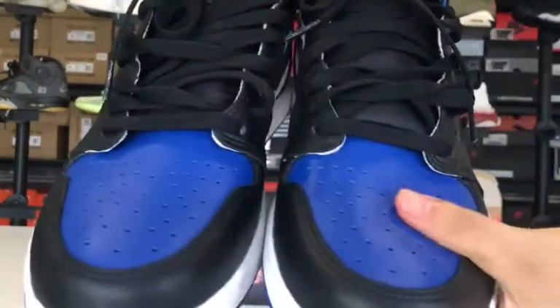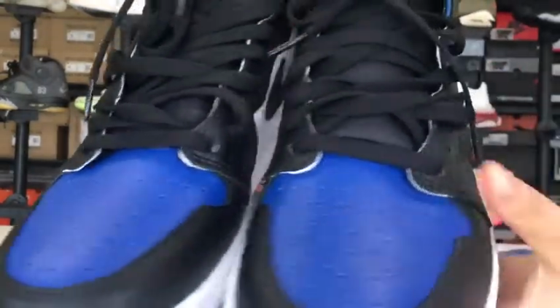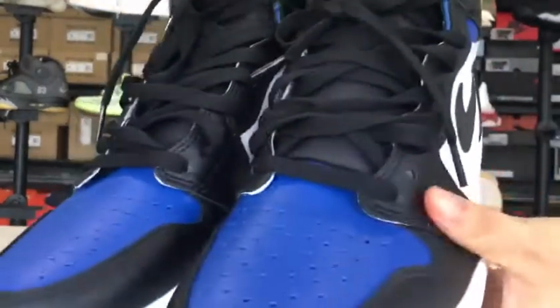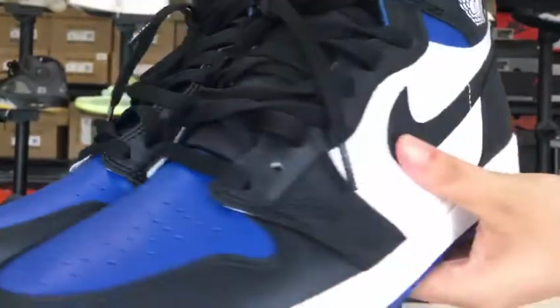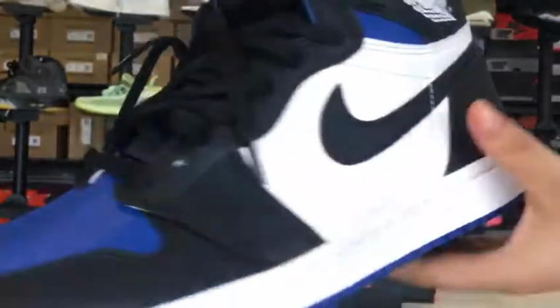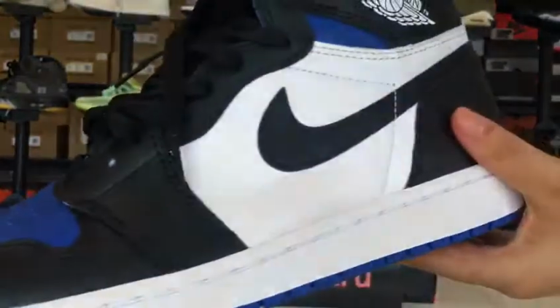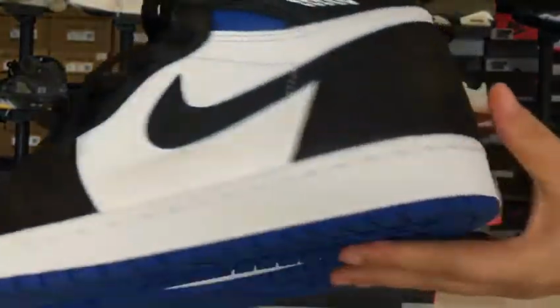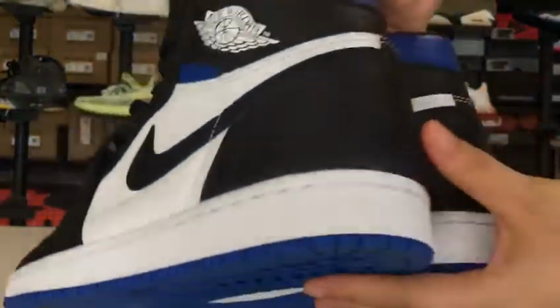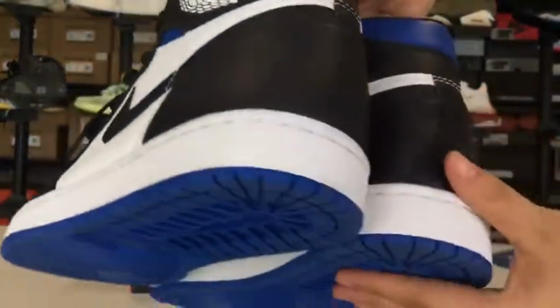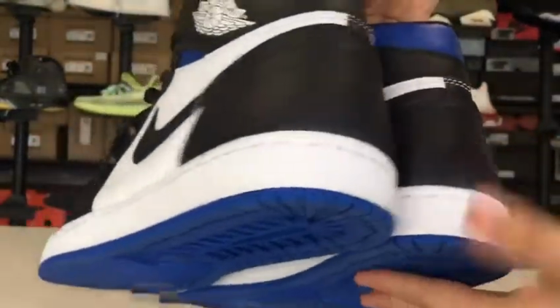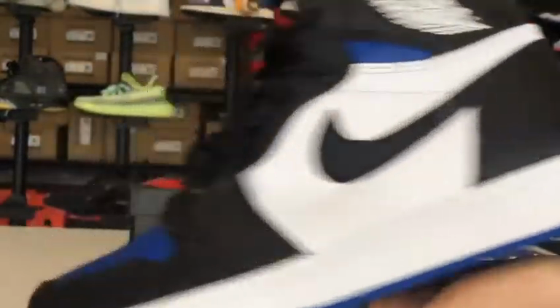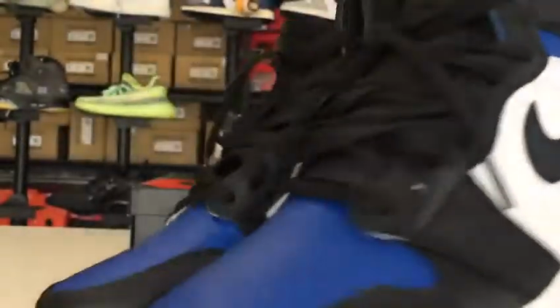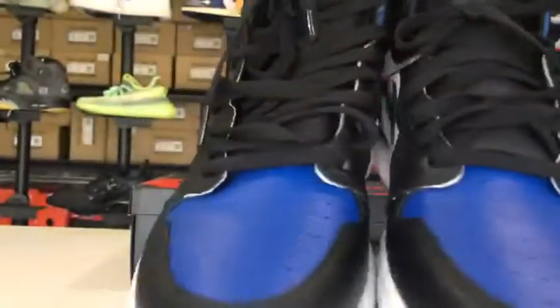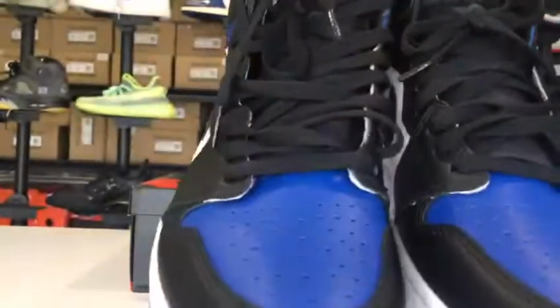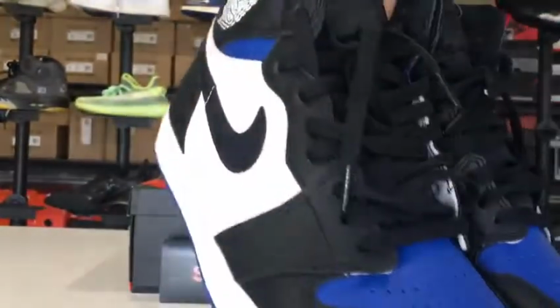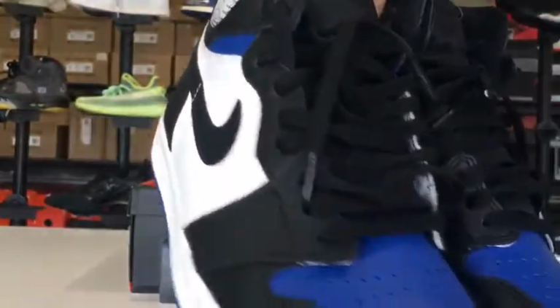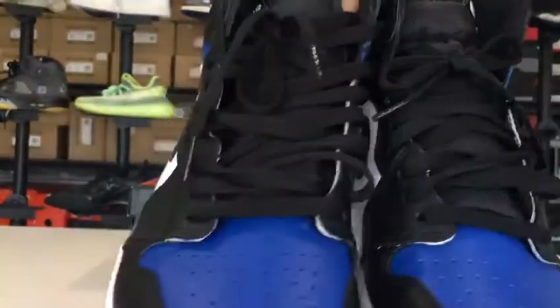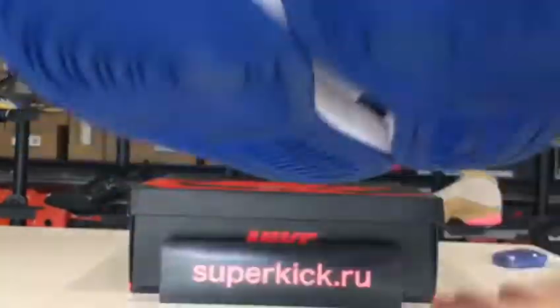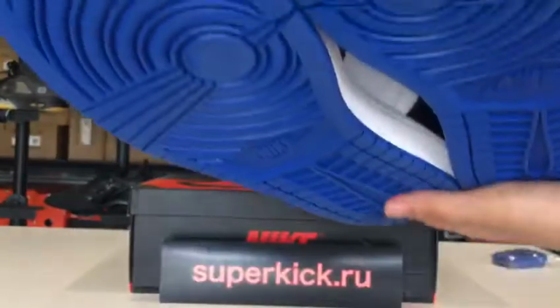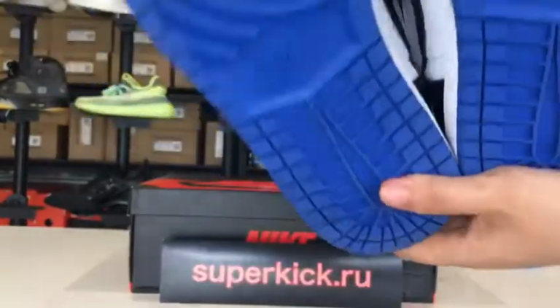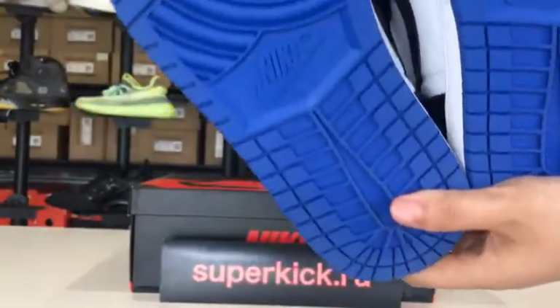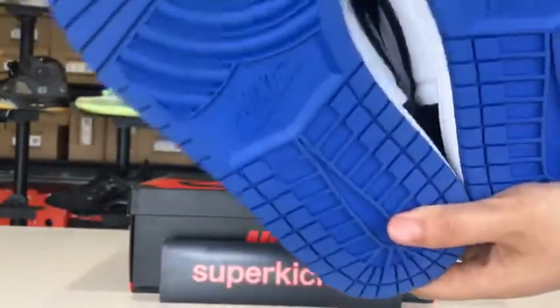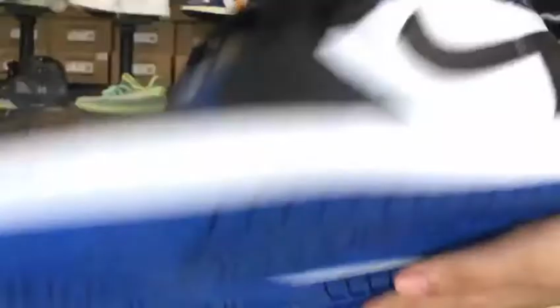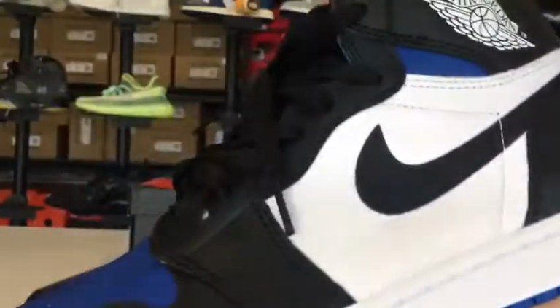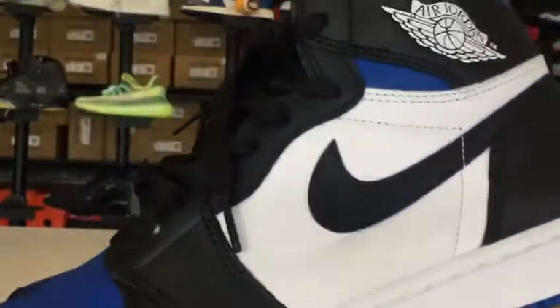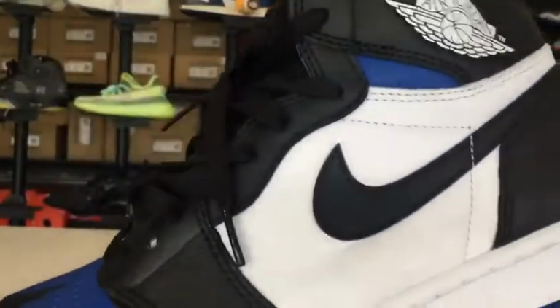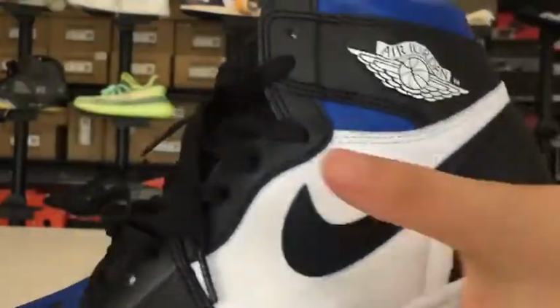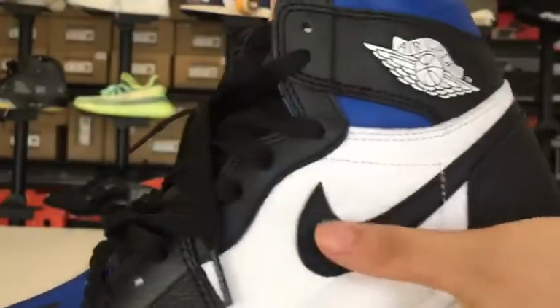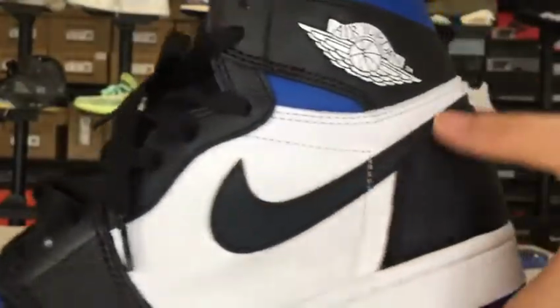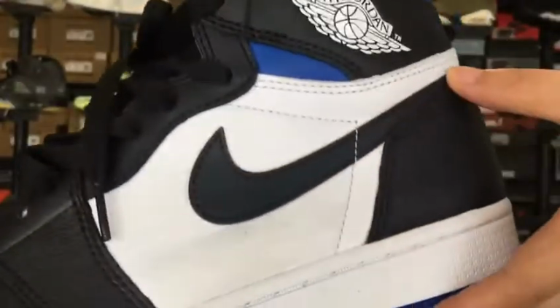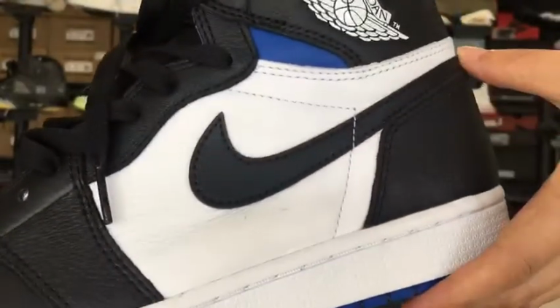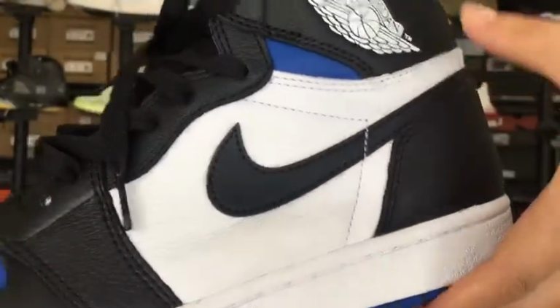The leather is soft with good quality. The bottom of the shoes, the side — you can see the logo is clear.